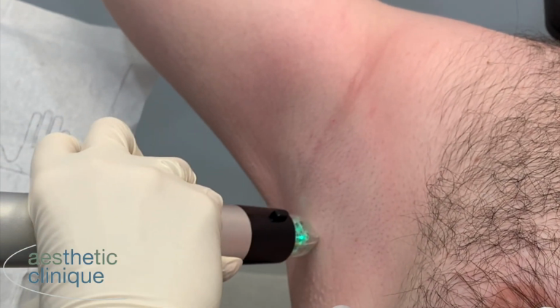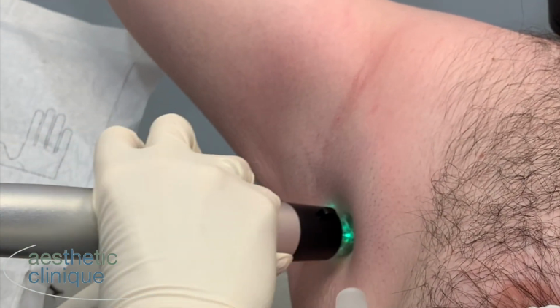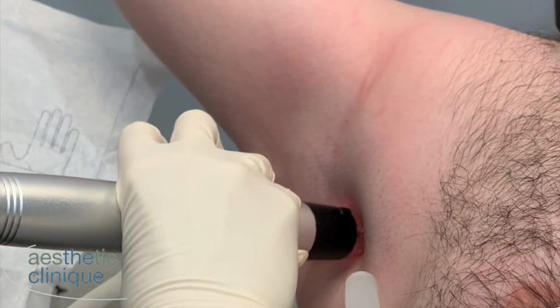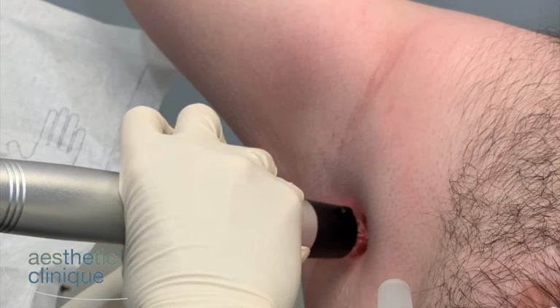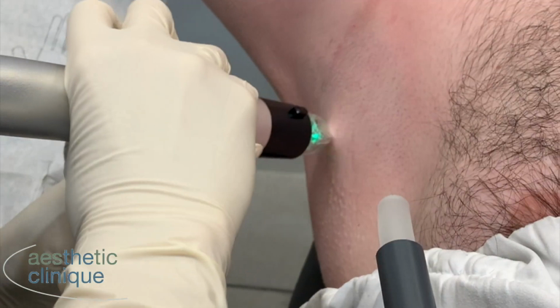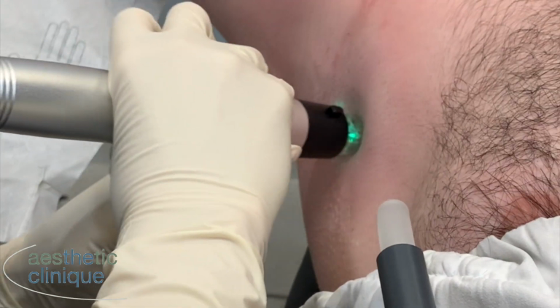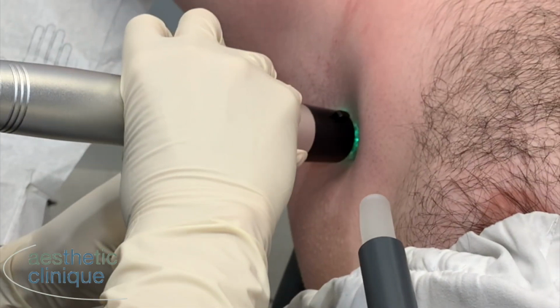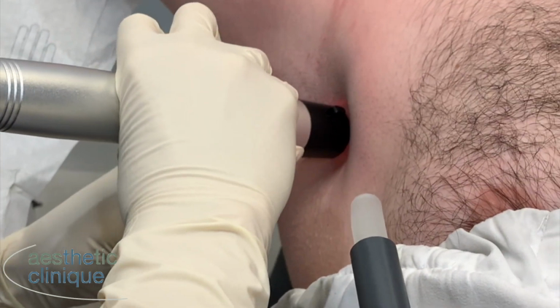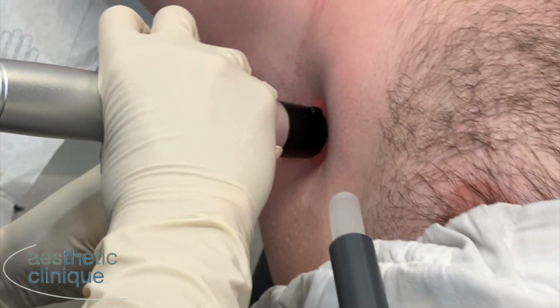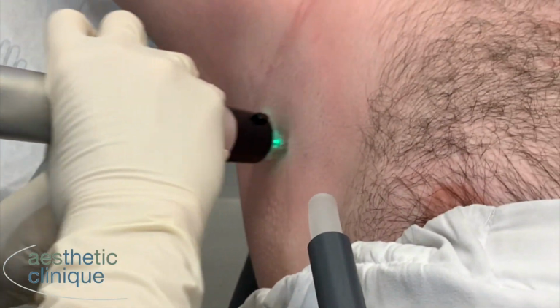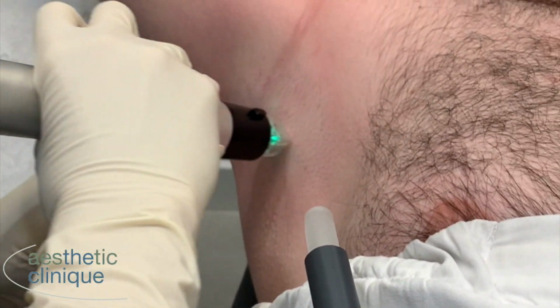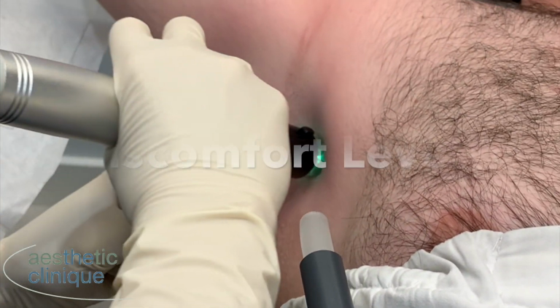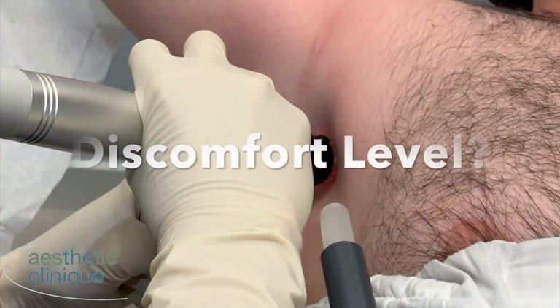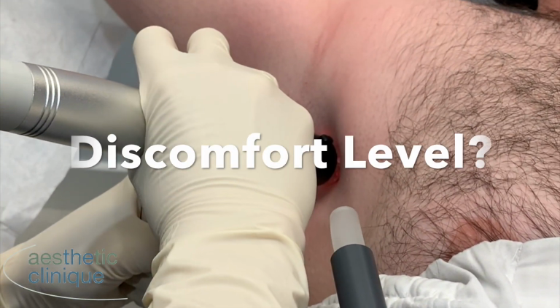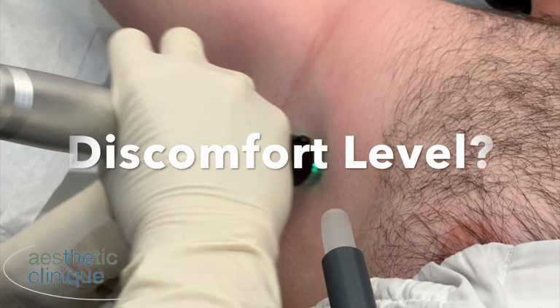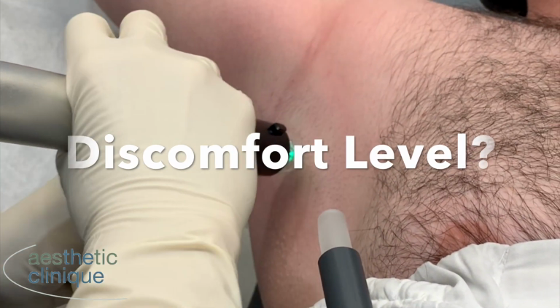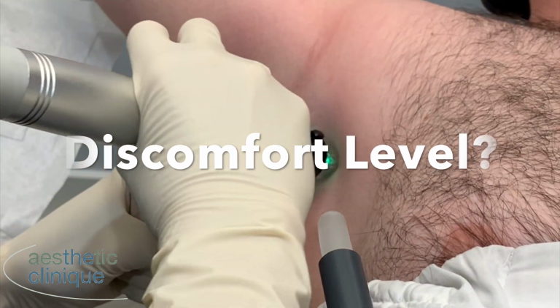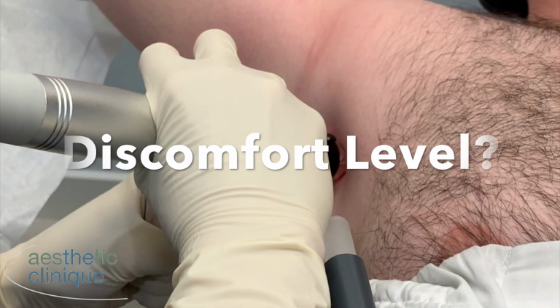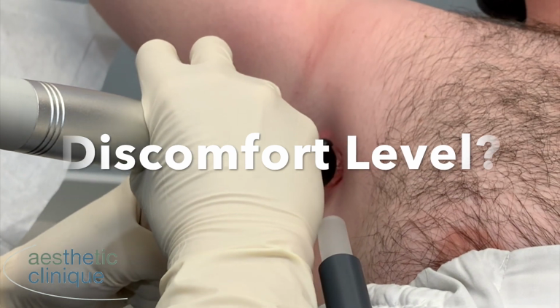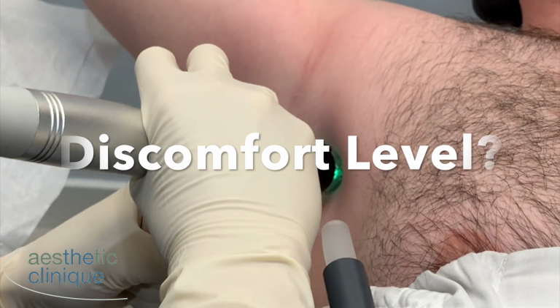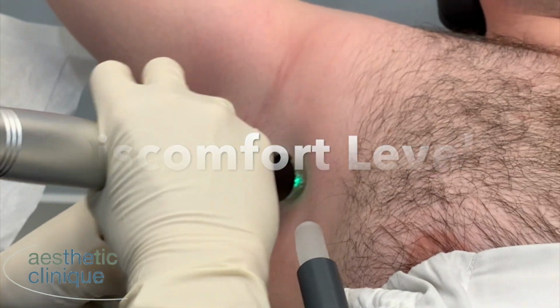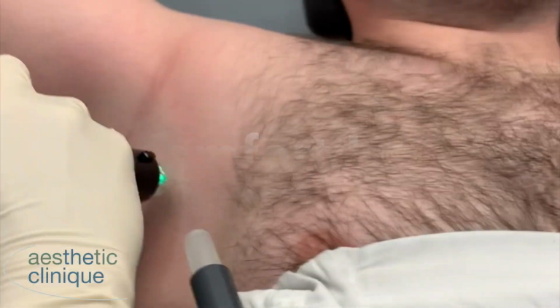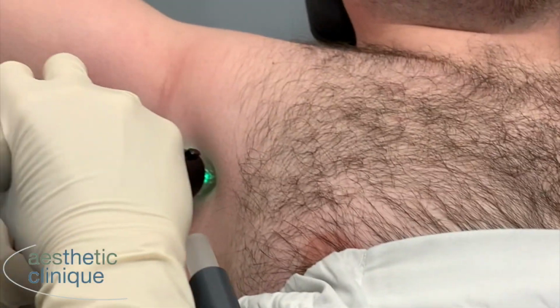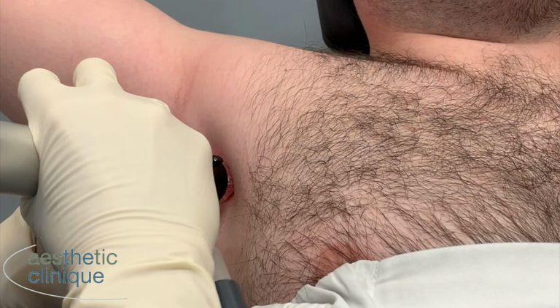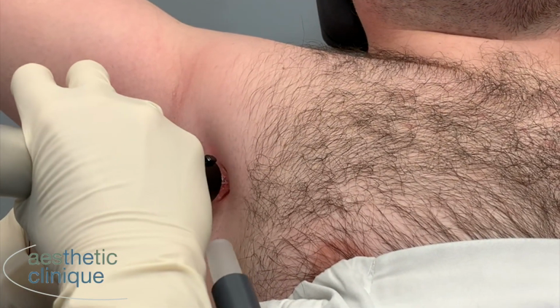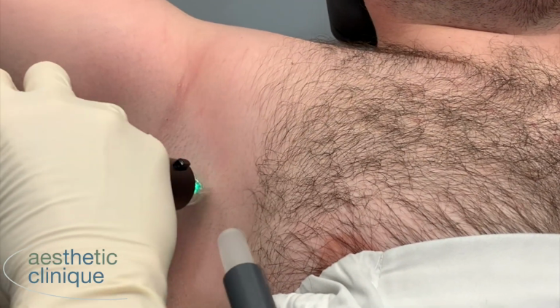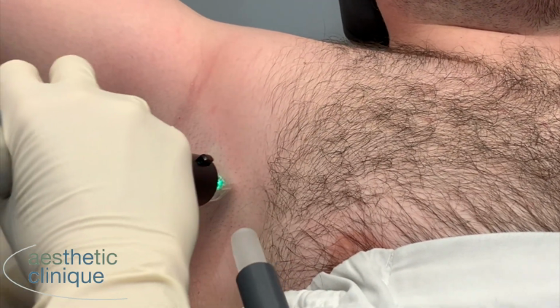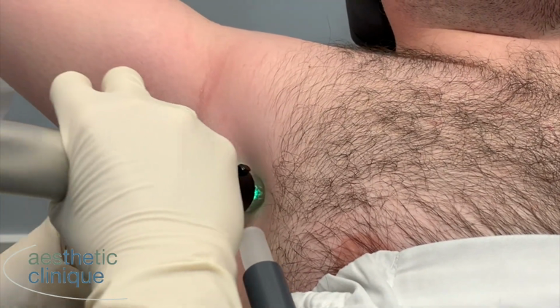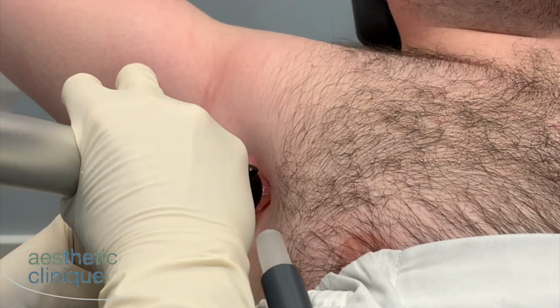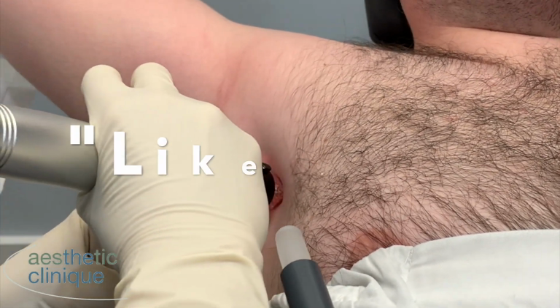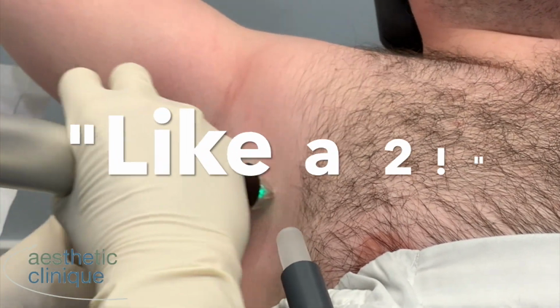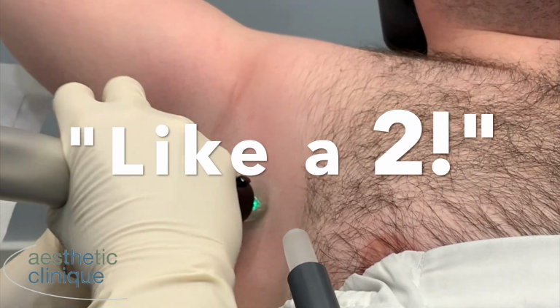What would you rate your discomfort that you're feeling right now with the Genius treatment on a scale from 0 to 10? 0 being no pain, 10 the worst. Like a 2.